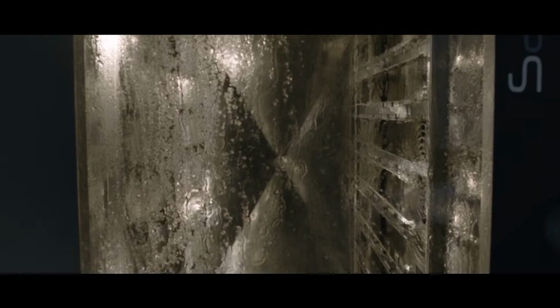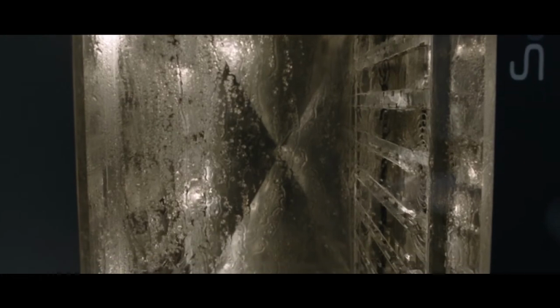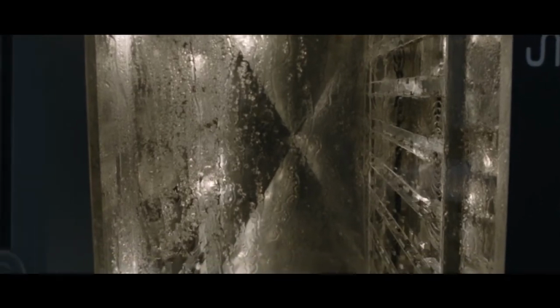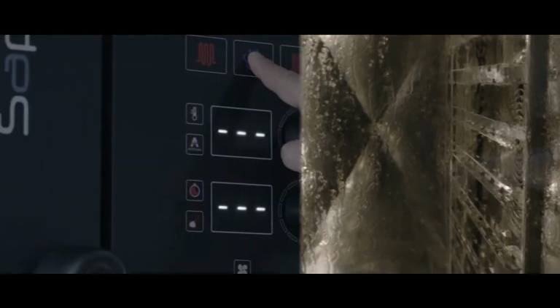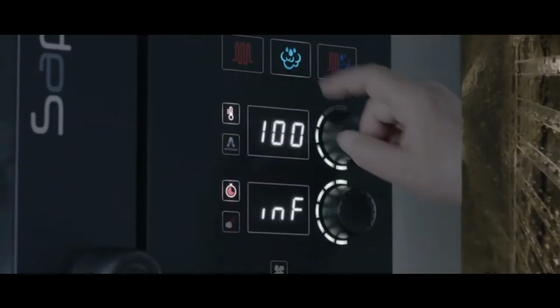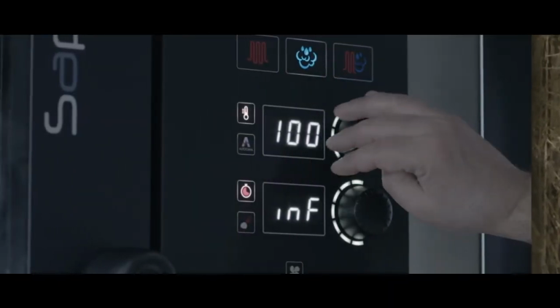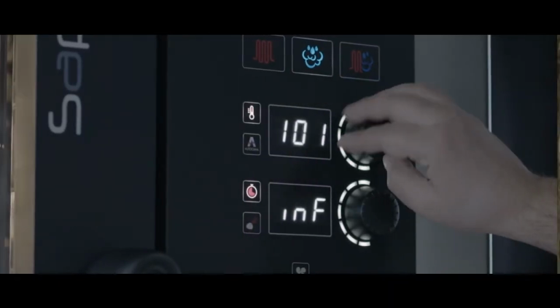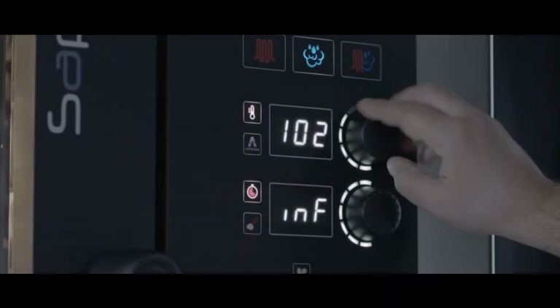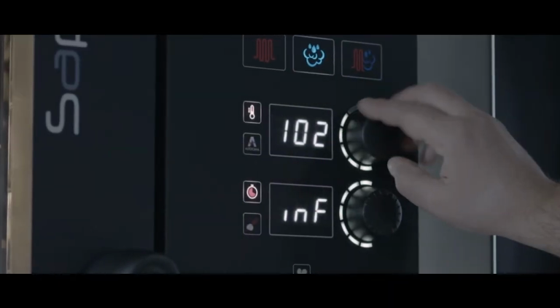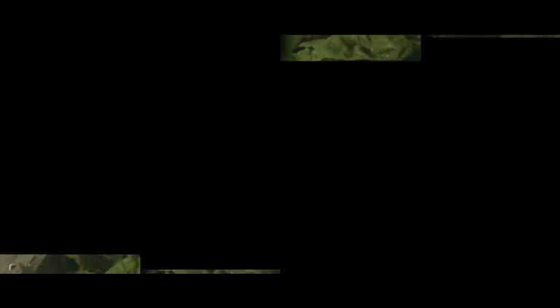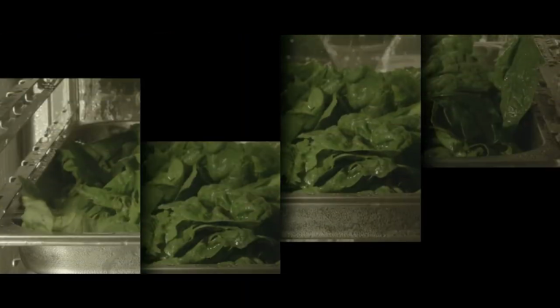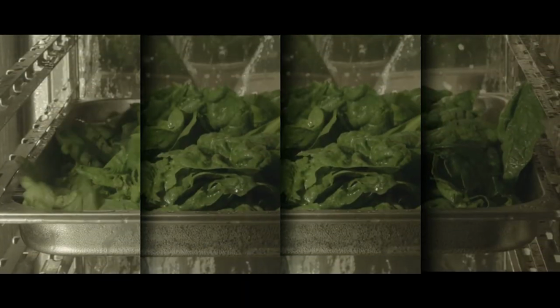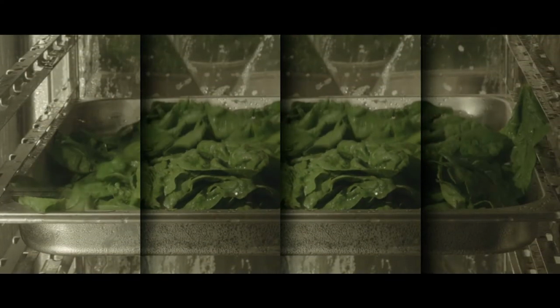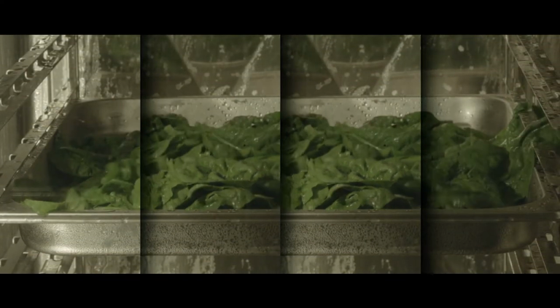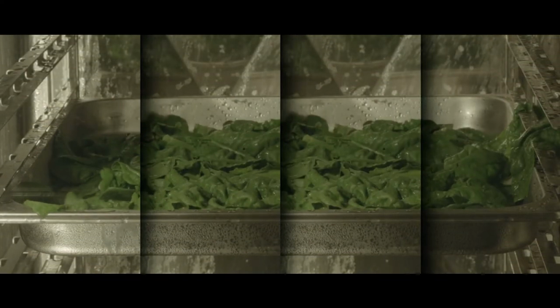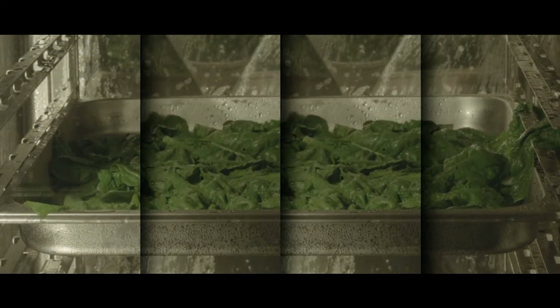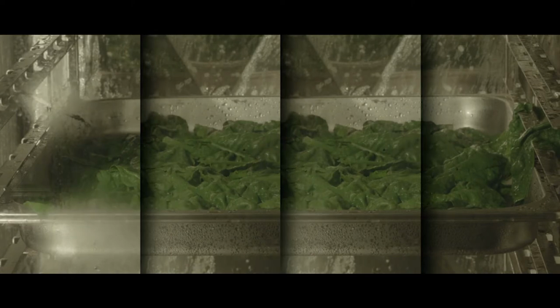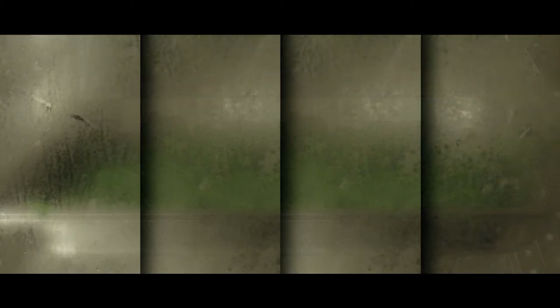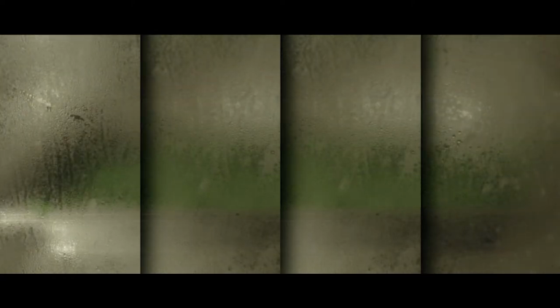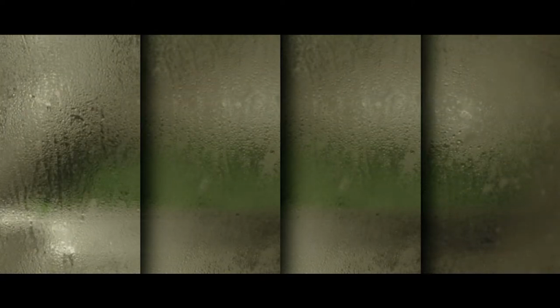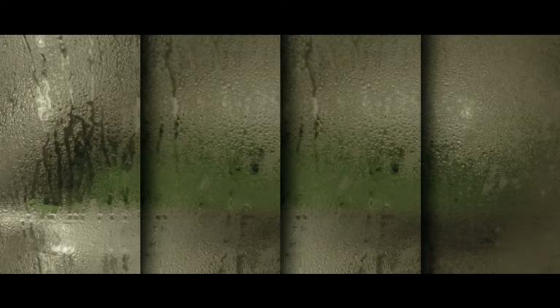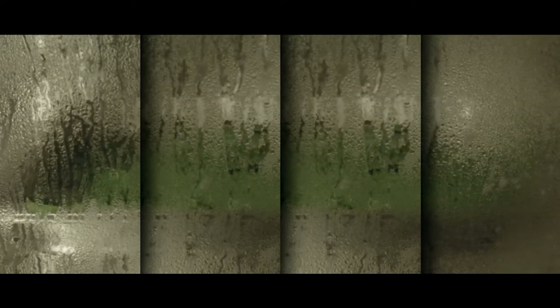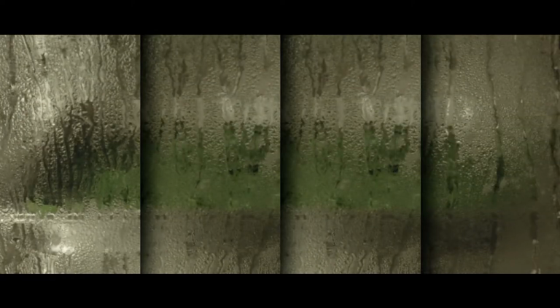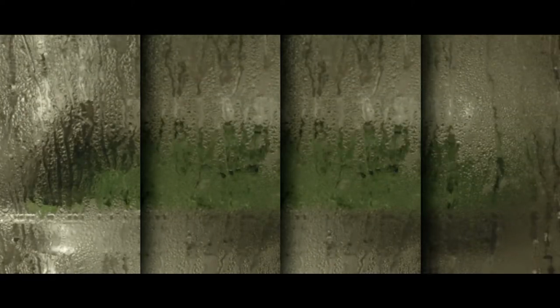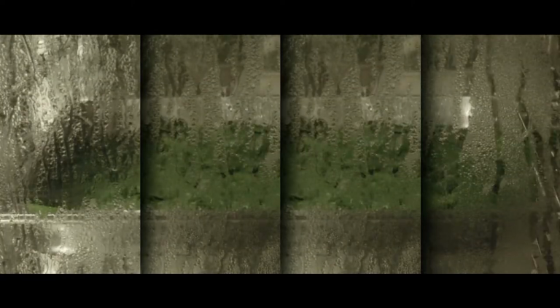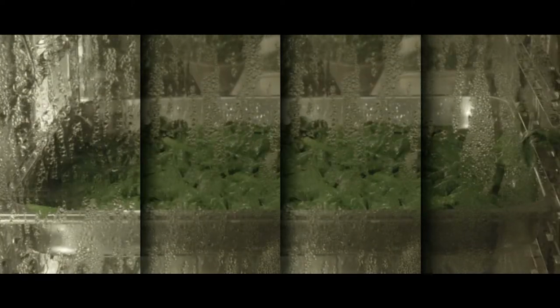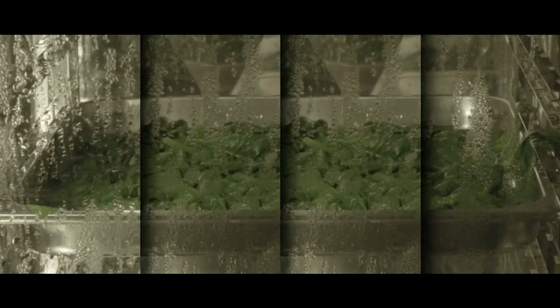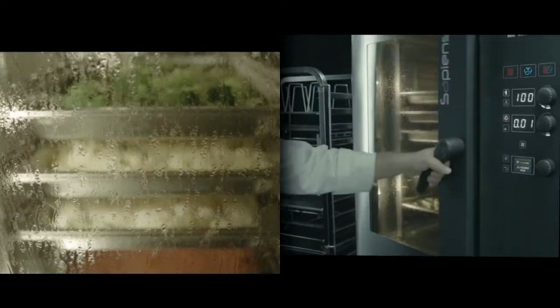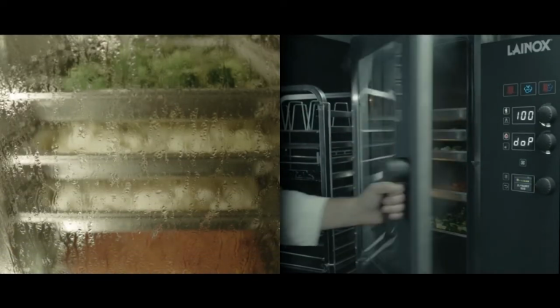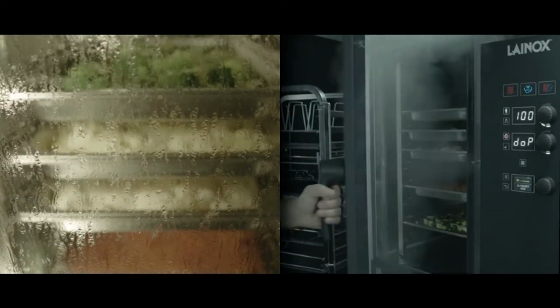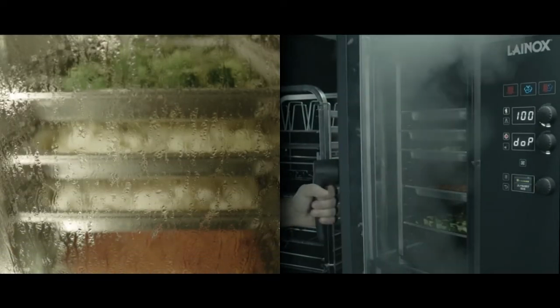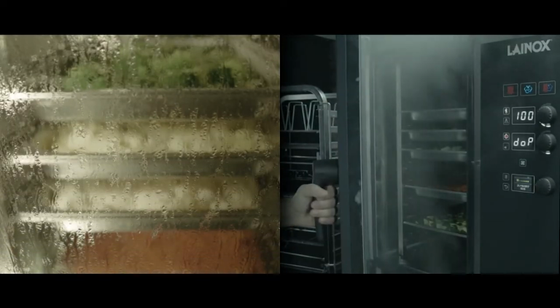The Sarpien's reloaded ovens allow you to steam and slow cook at low temperatures with absolute precision, without changing the nutritional values of the food.